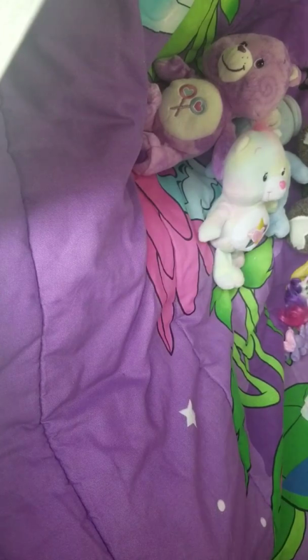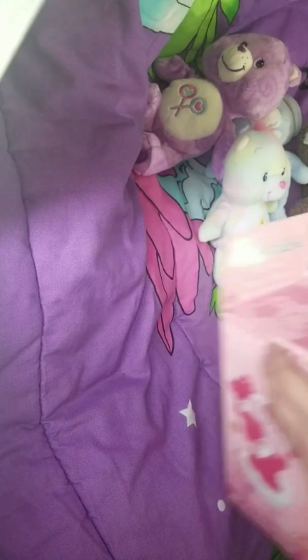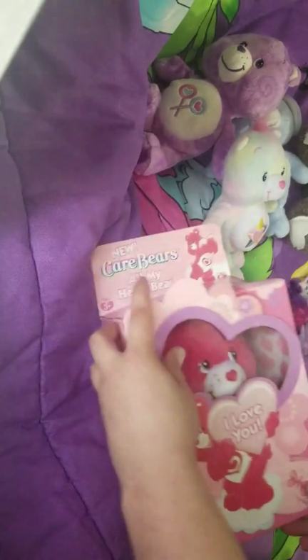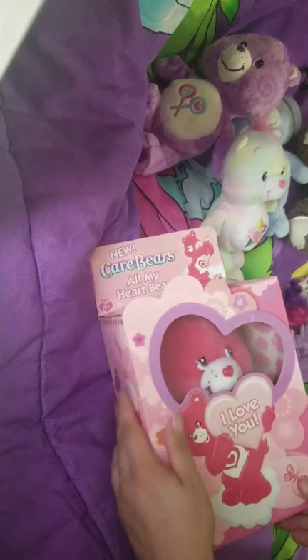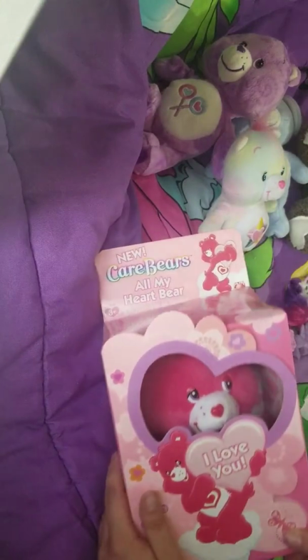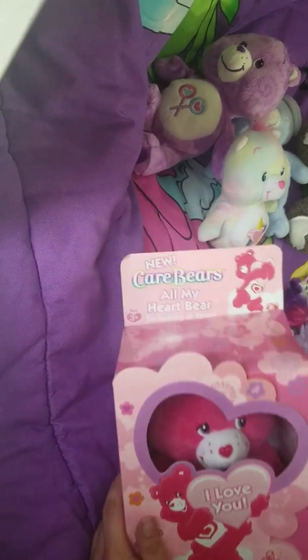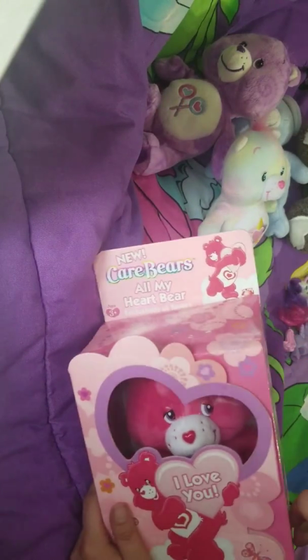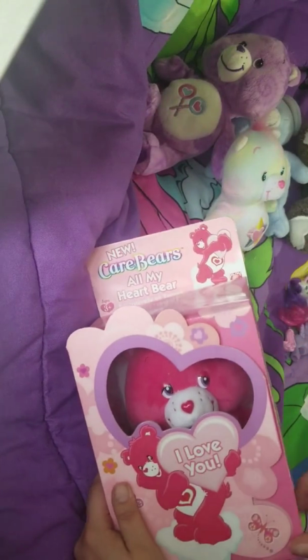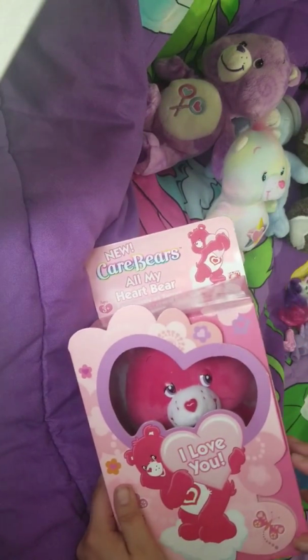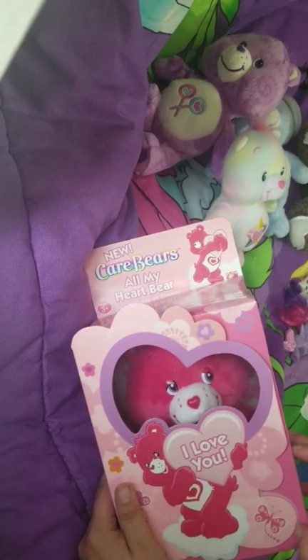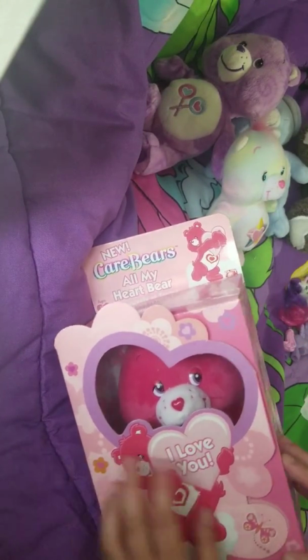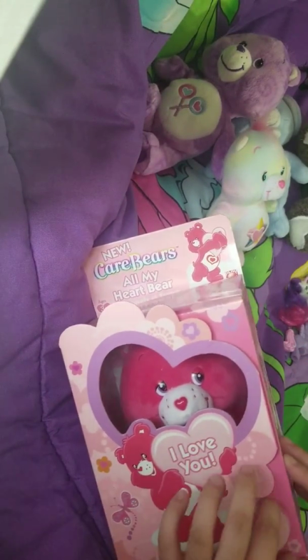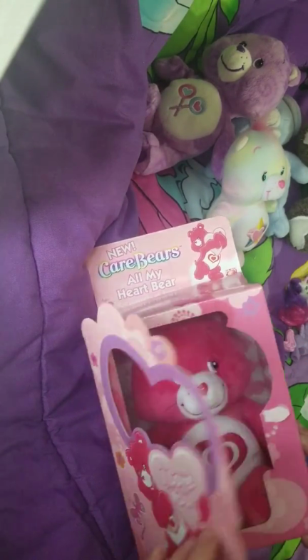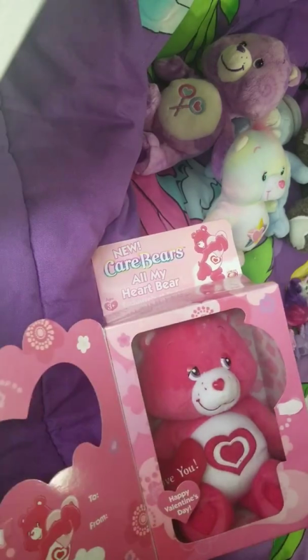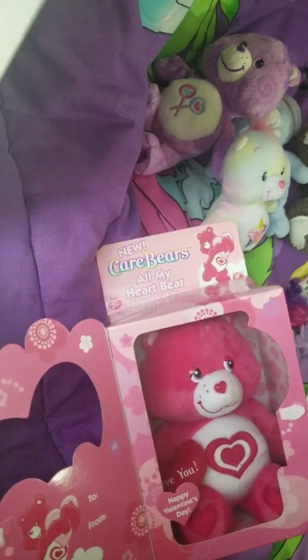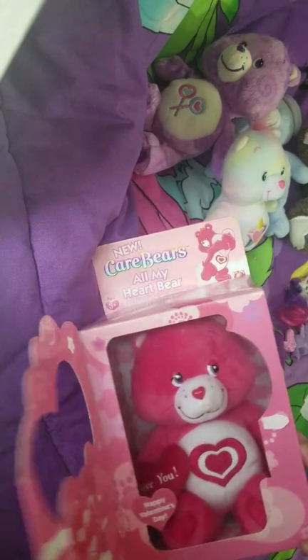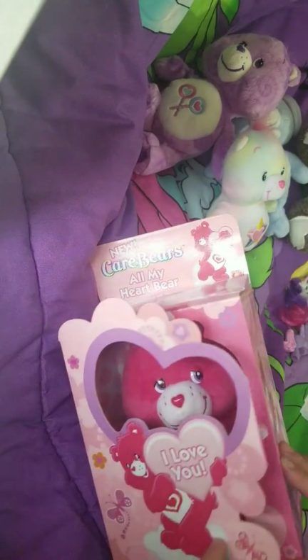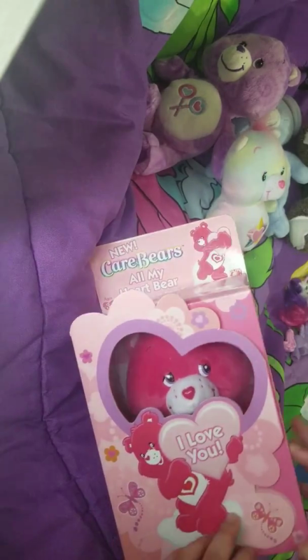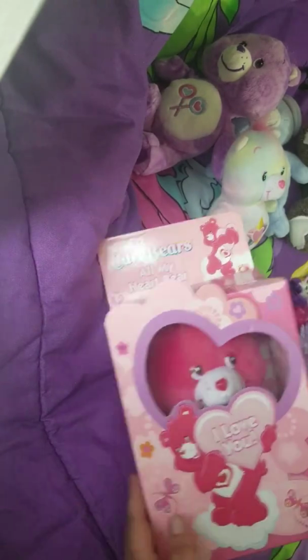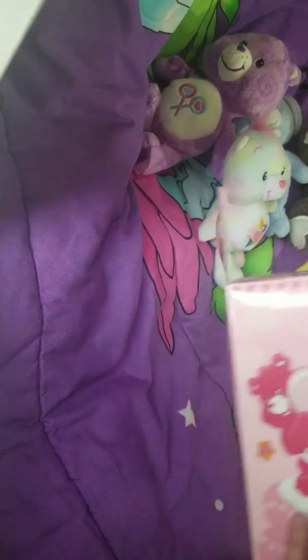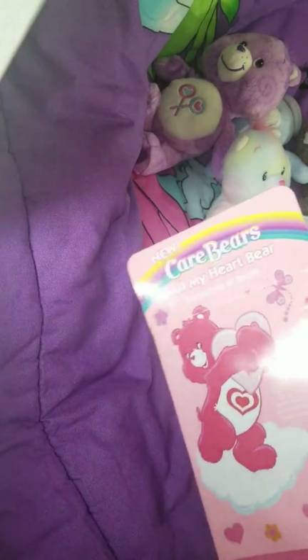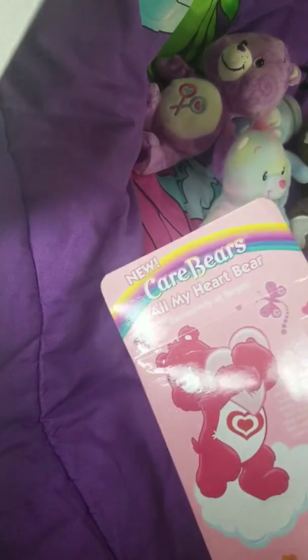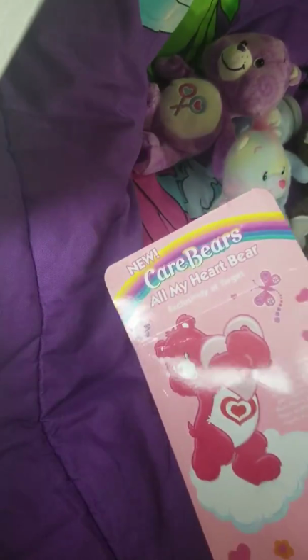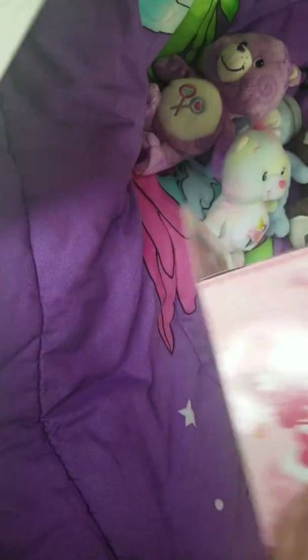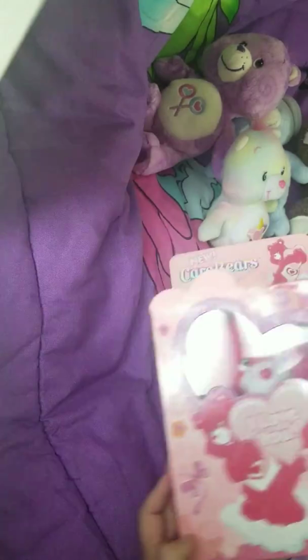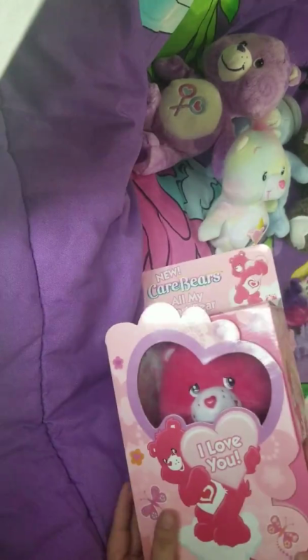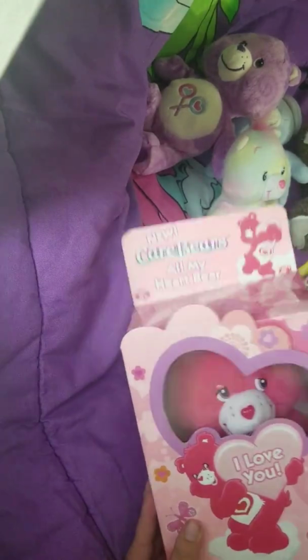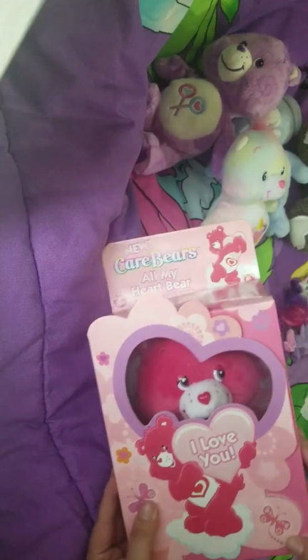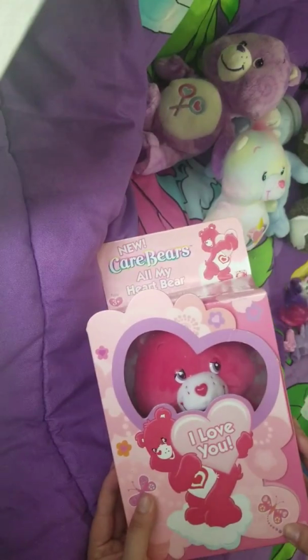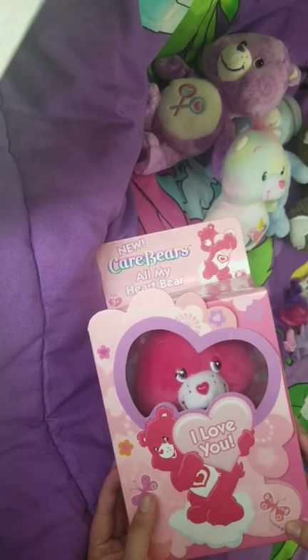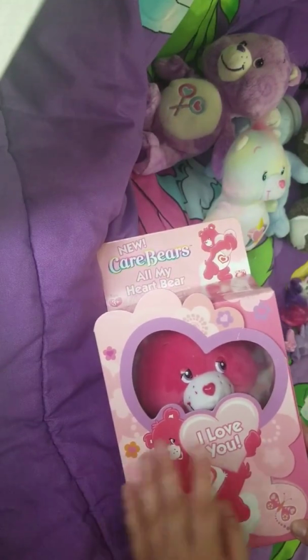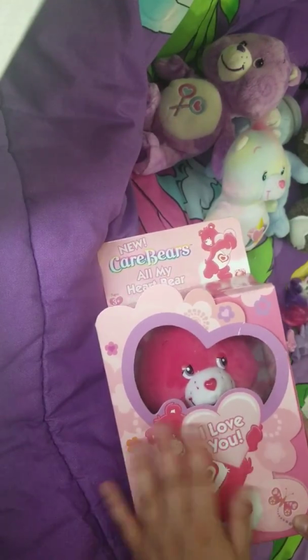I also found this amazing All My Heart Bear, which I have never seen before, and I was so excited to find it in the box. It's in really good shape, so I'm really excited about this one for sure.